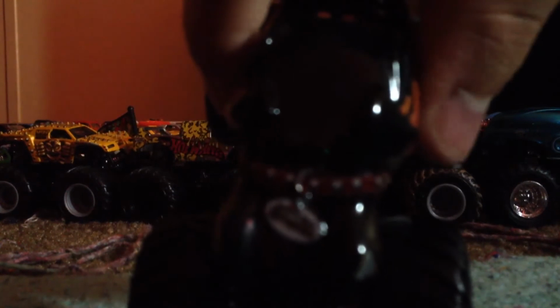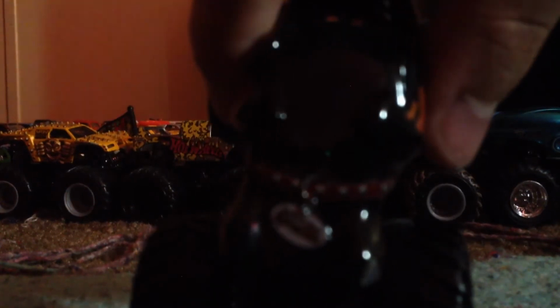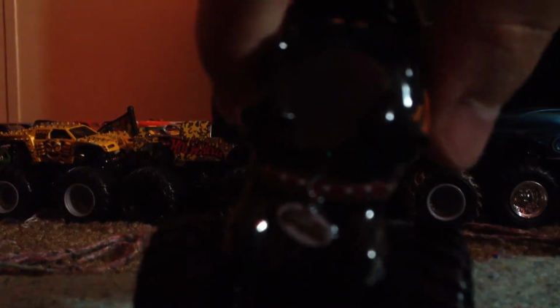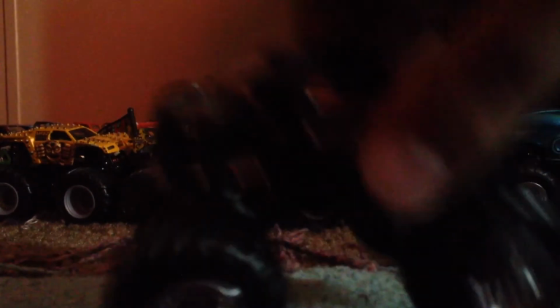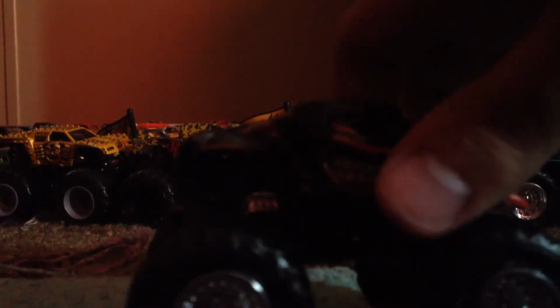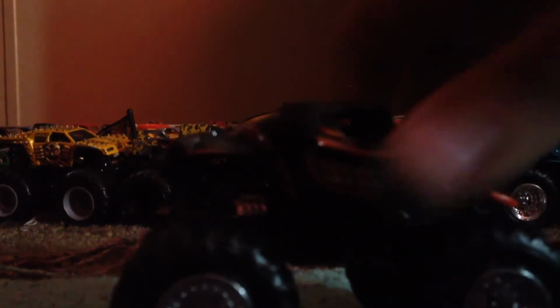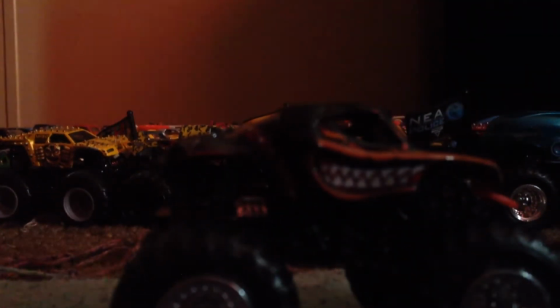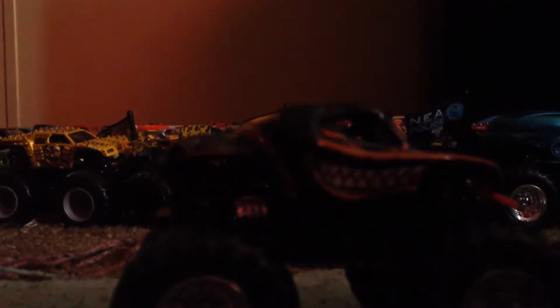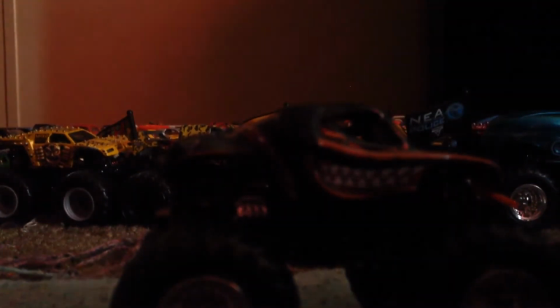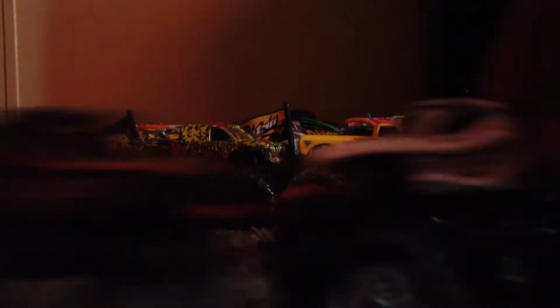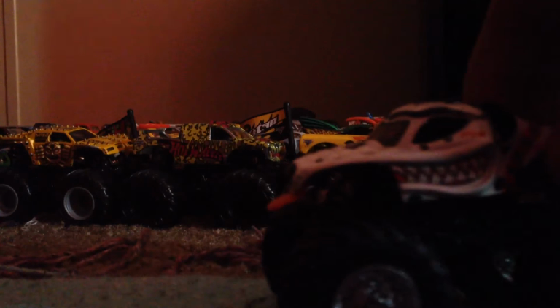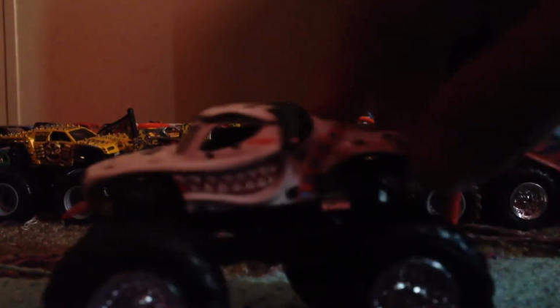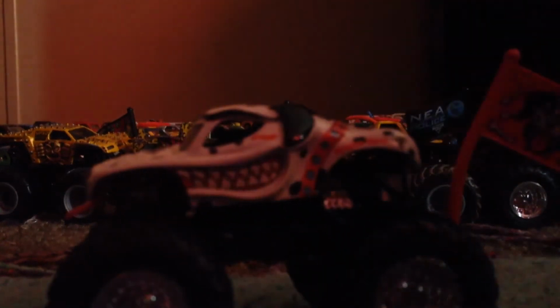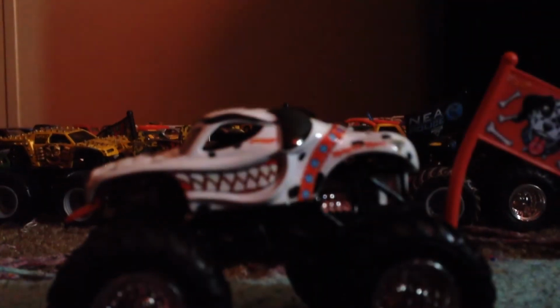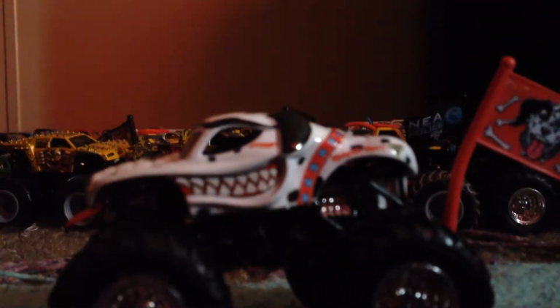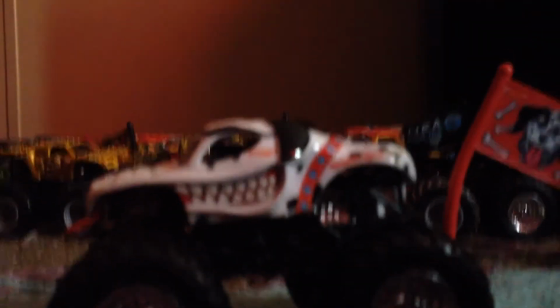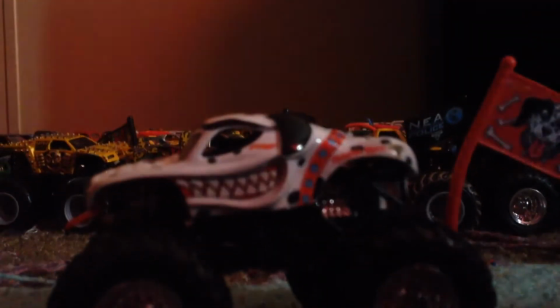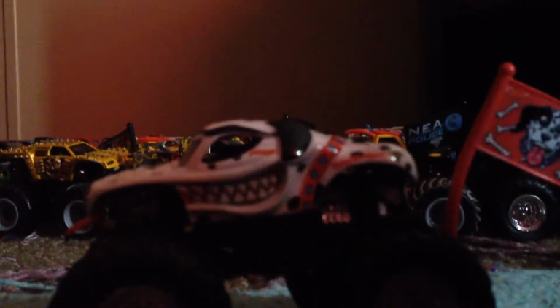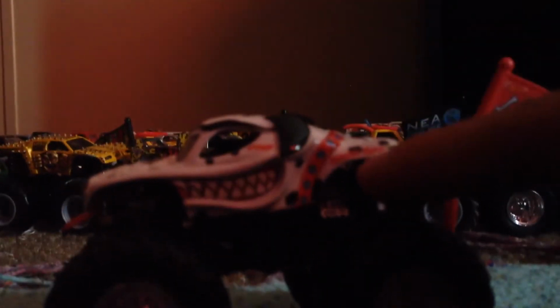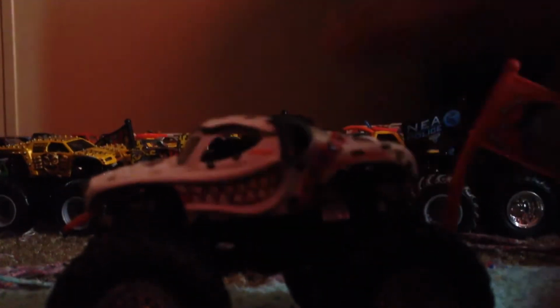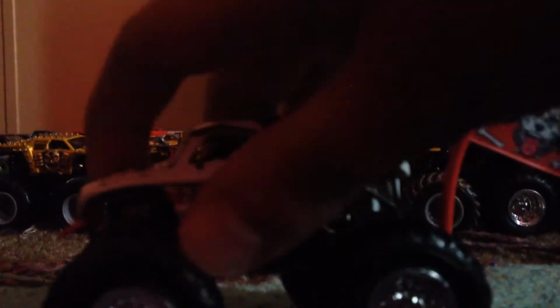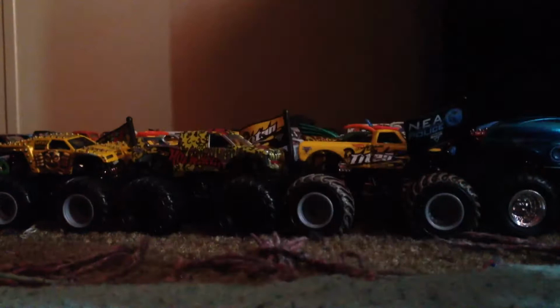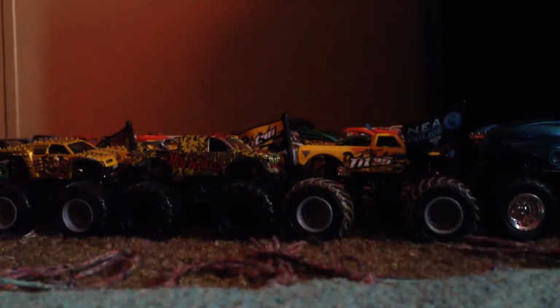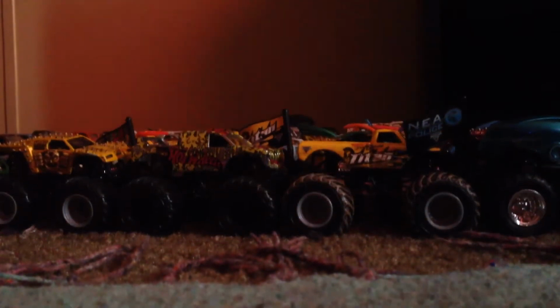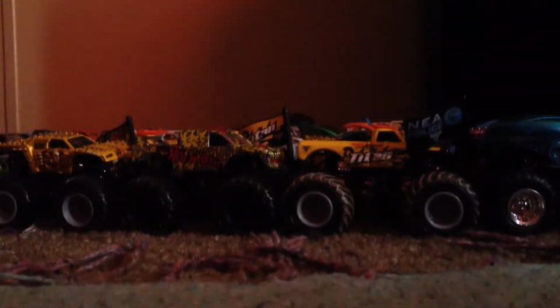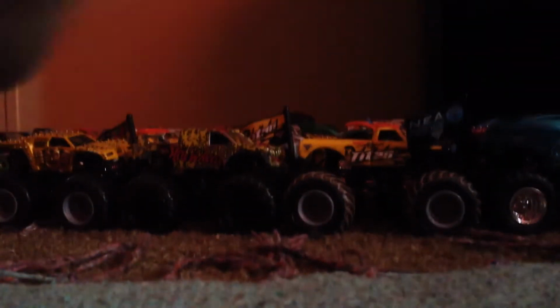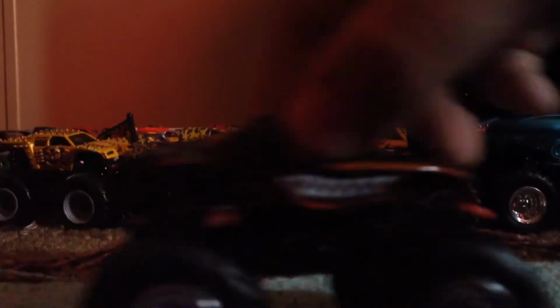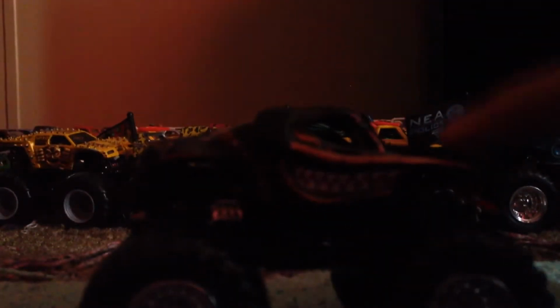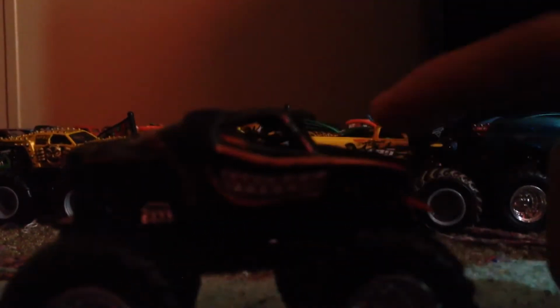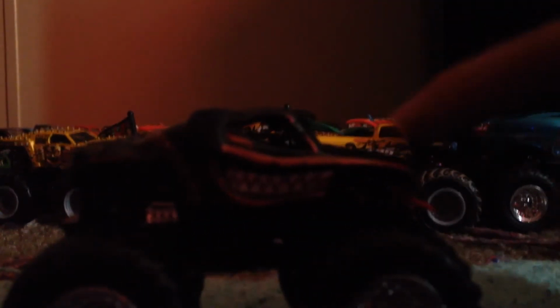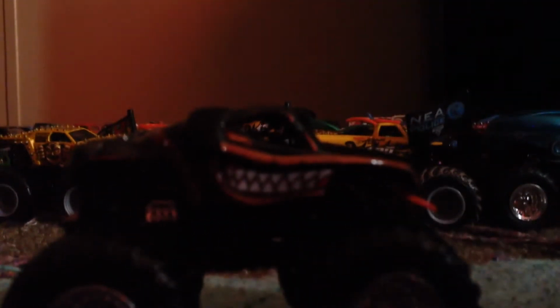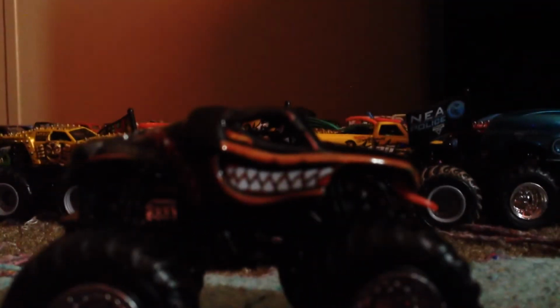And the same body and the same collar. Here's the Monster Mutt Dalmatian that I'll review soon. That's the Monster Mutt Rottweiler. Let's get on to the next one.